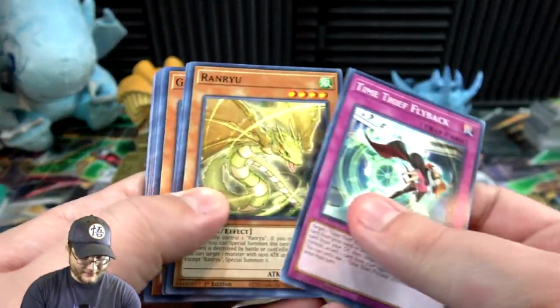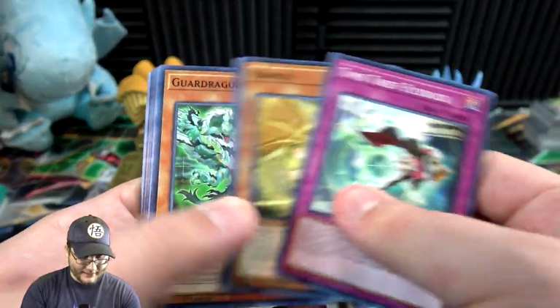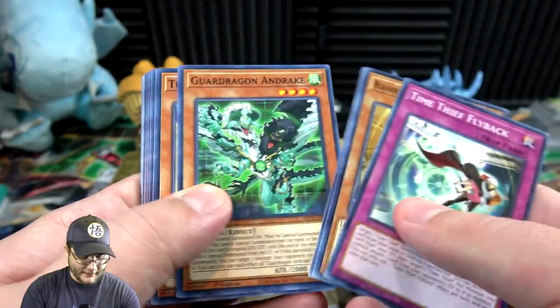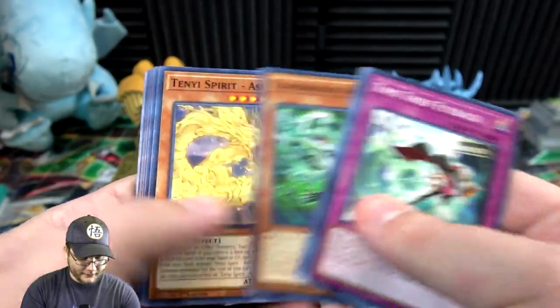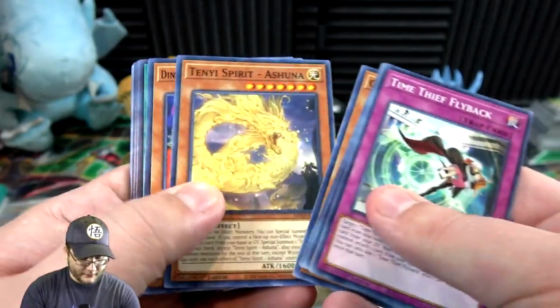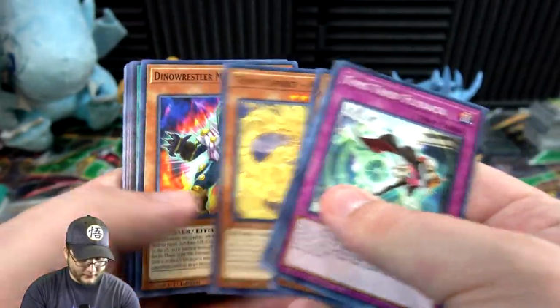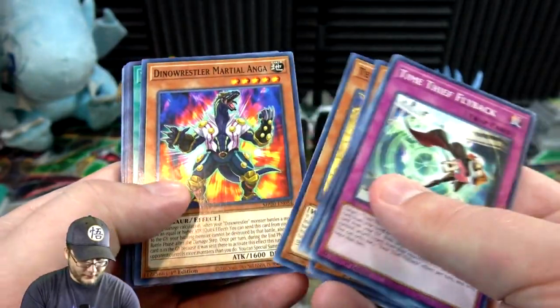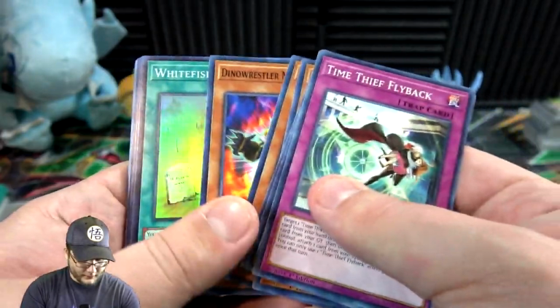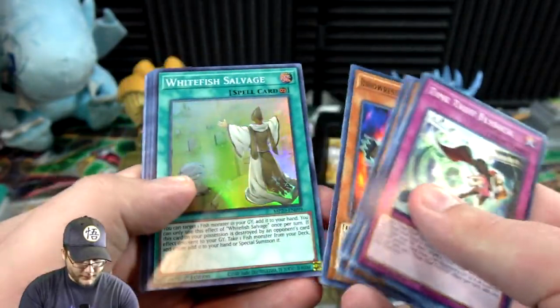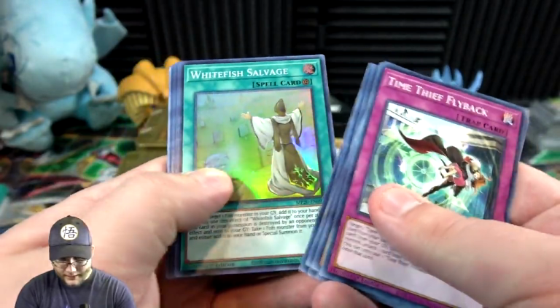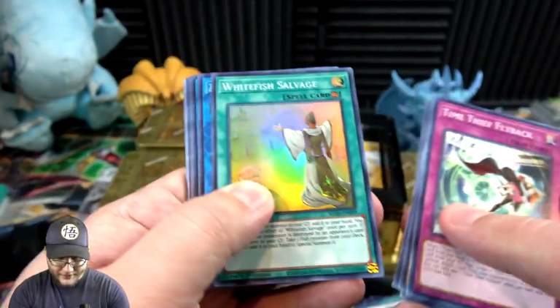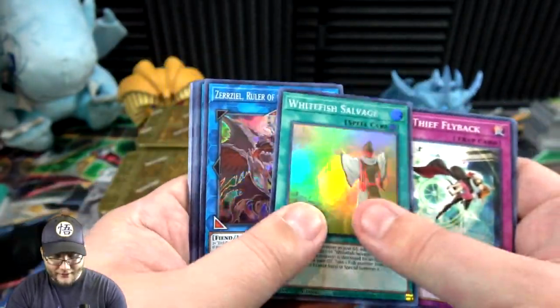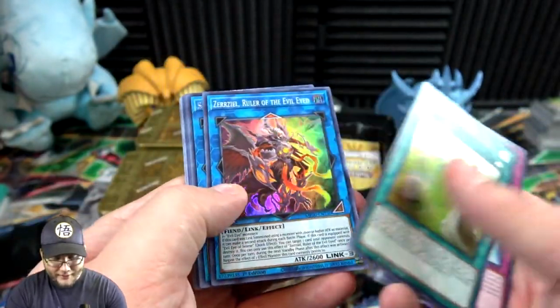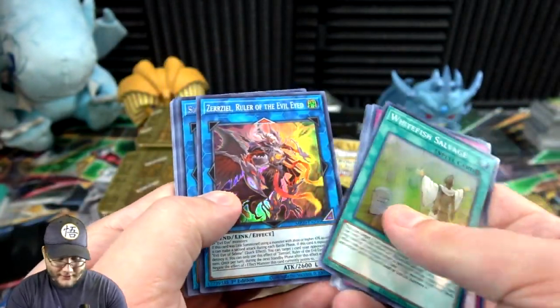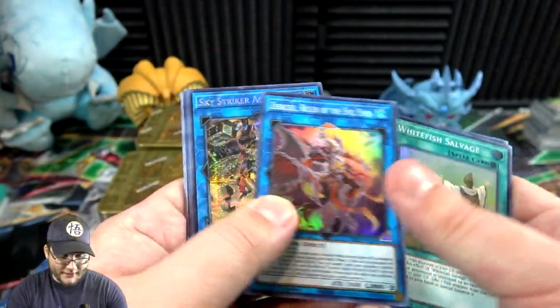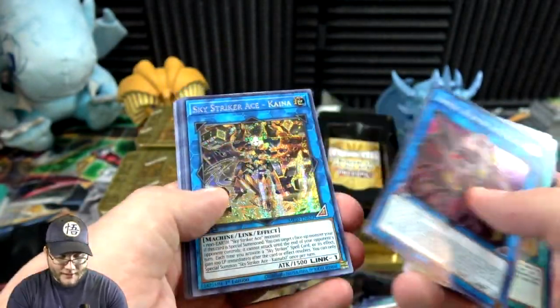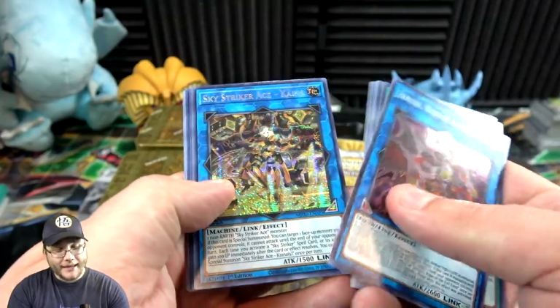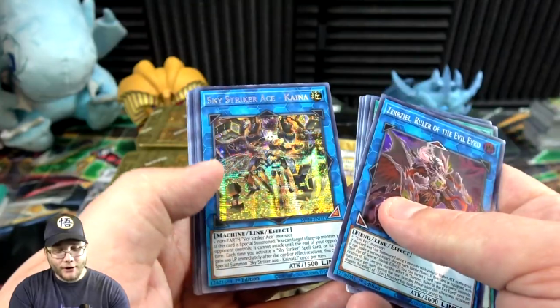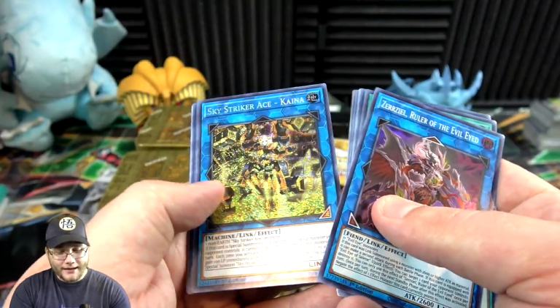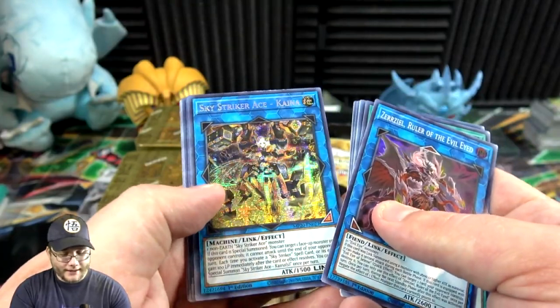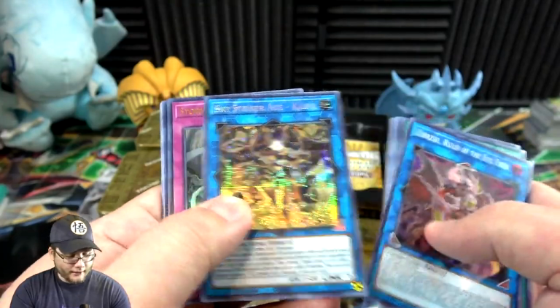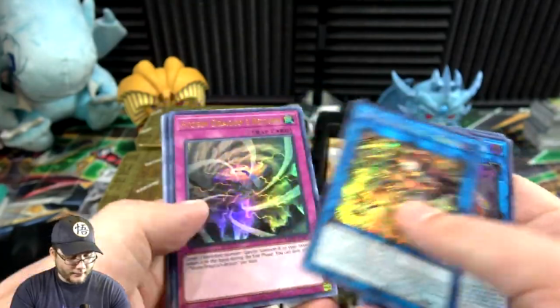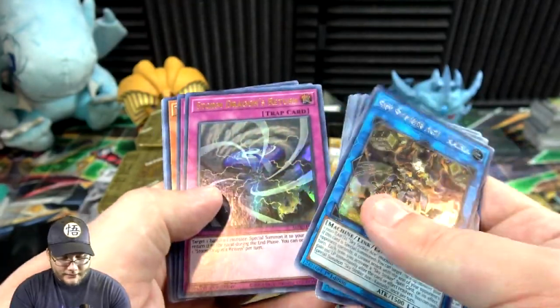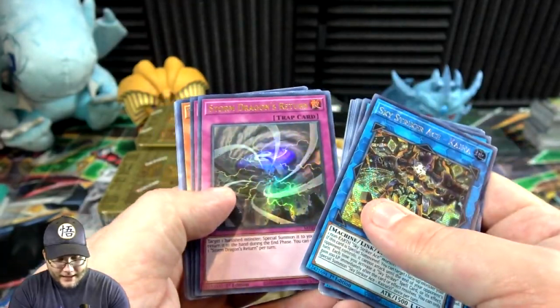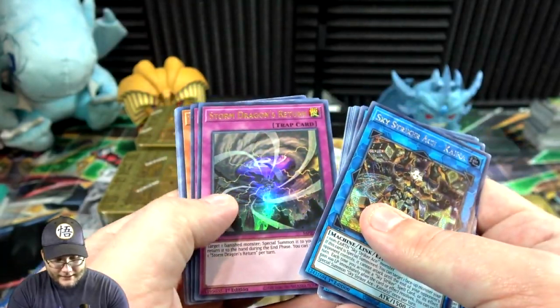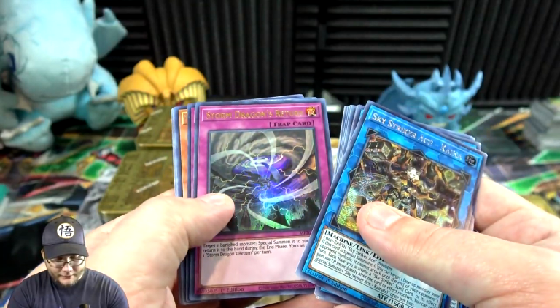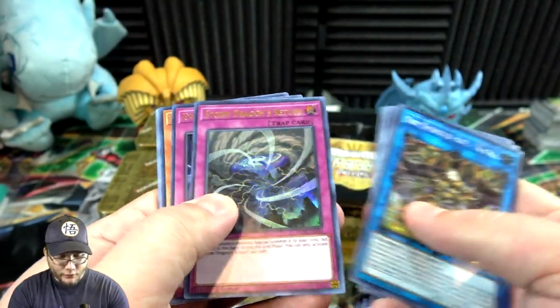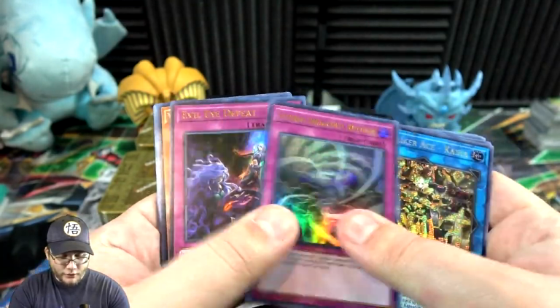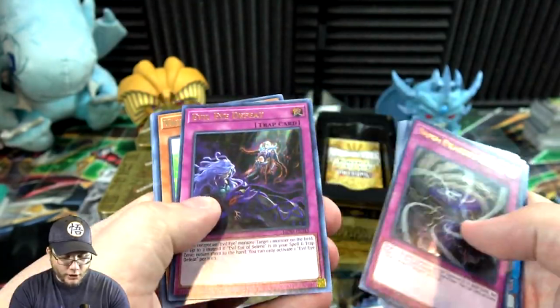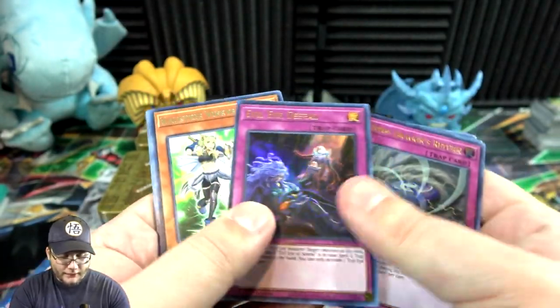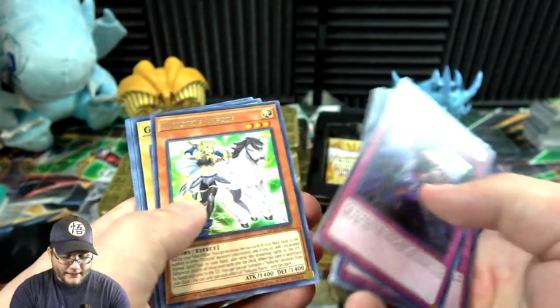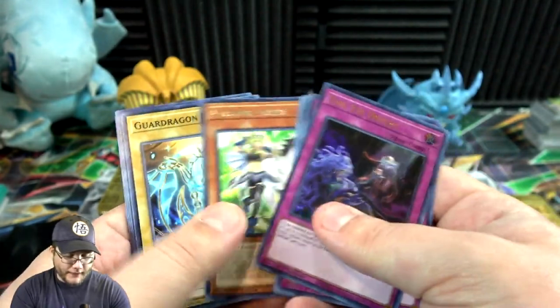Time Thief. Another Salvage, Zarizel, Sky Striker Ace Inas, then Storm Dragon's Return and Evil Eye Defeat. Unfortunately a lot of meh ones there, but if the tin gives you a Borreload you're kind of good.